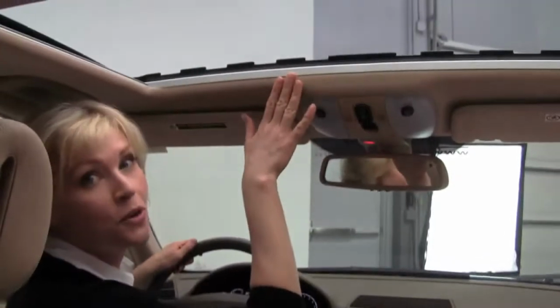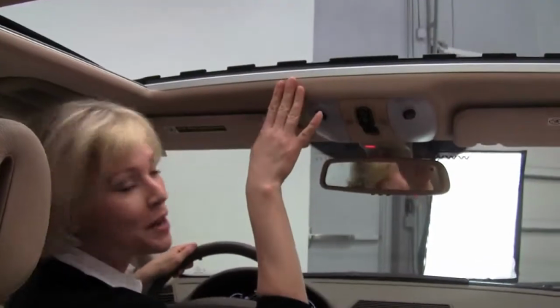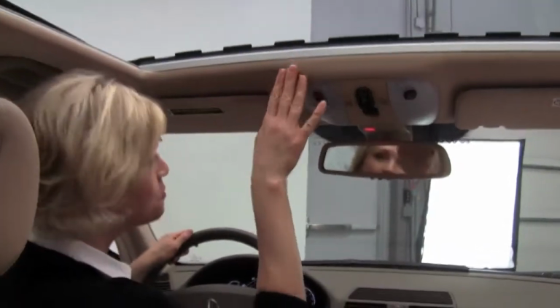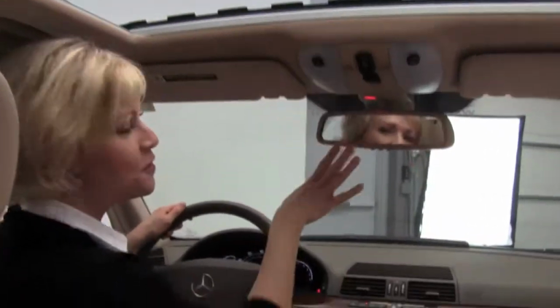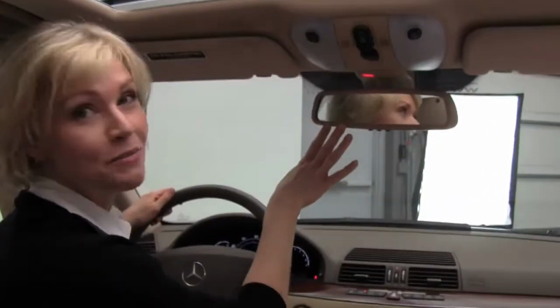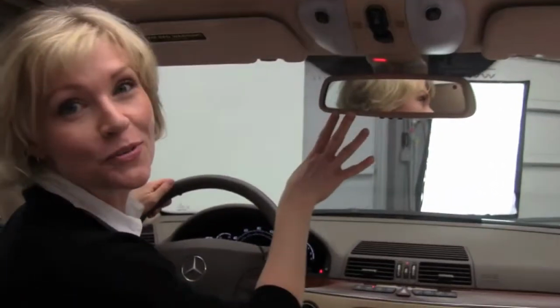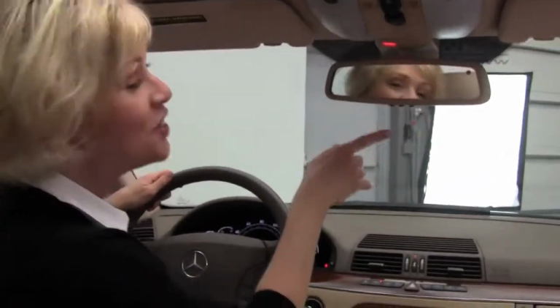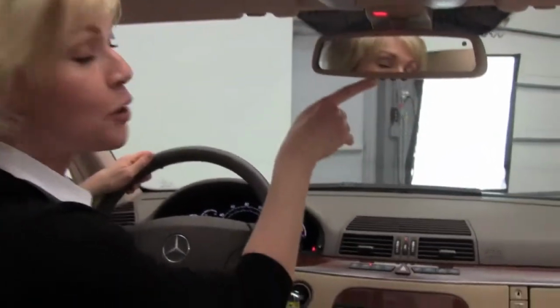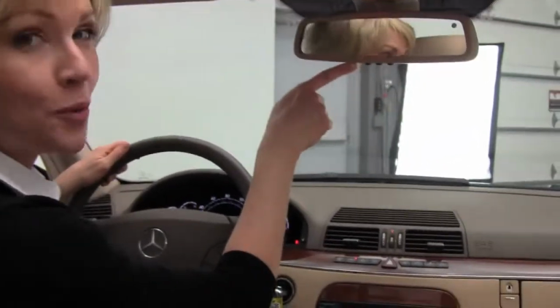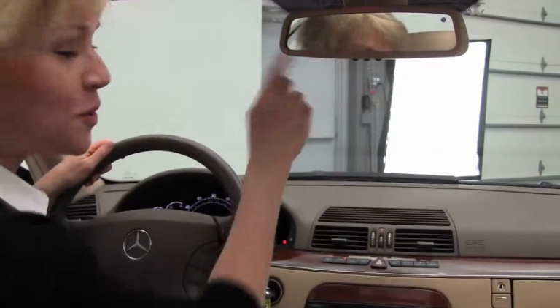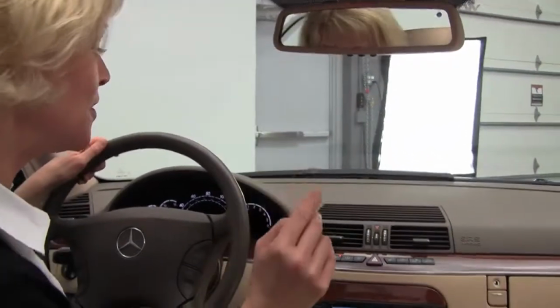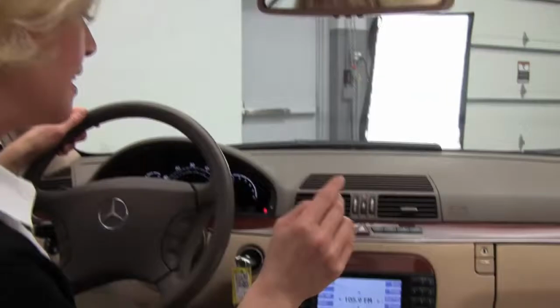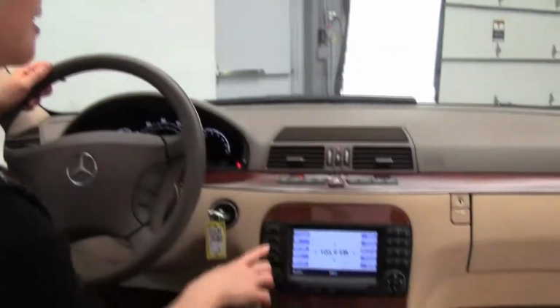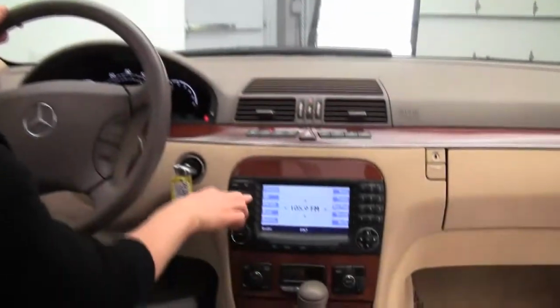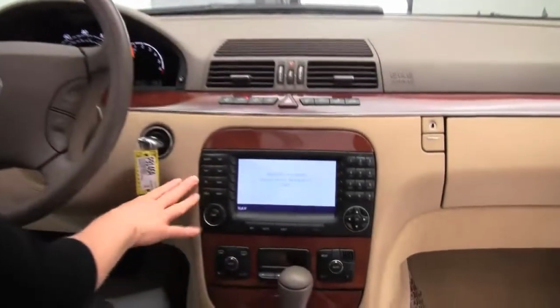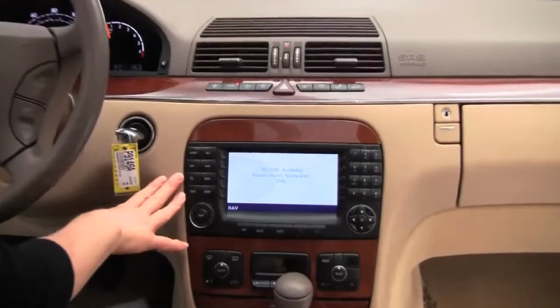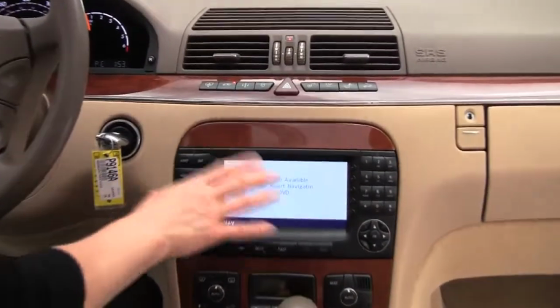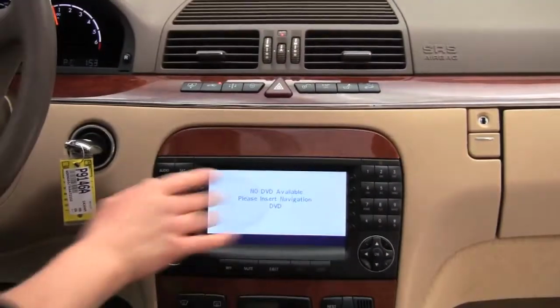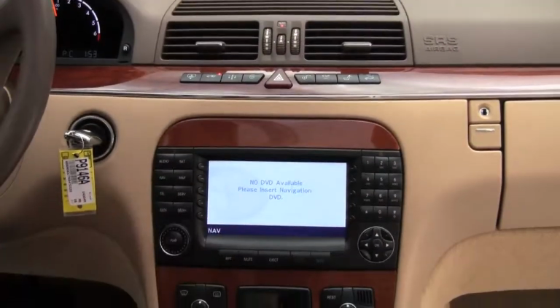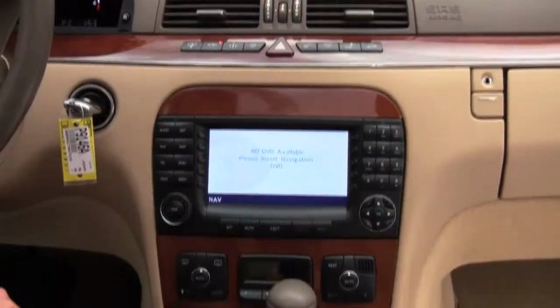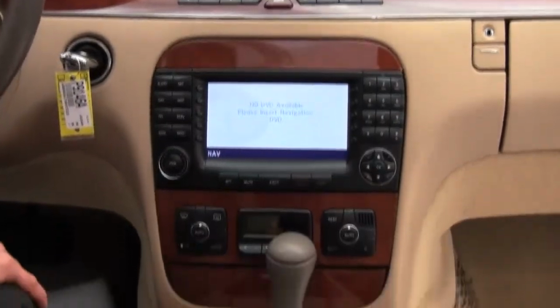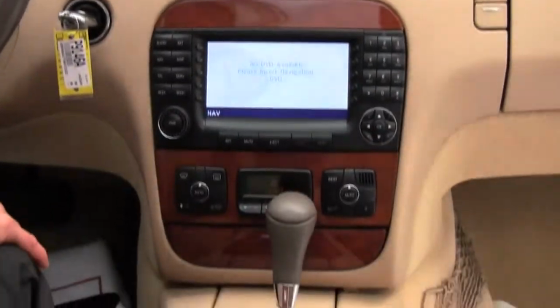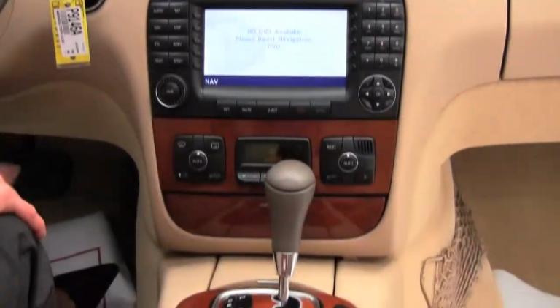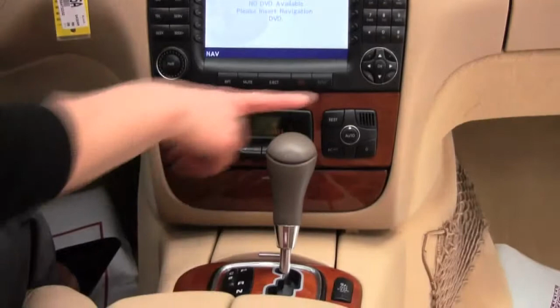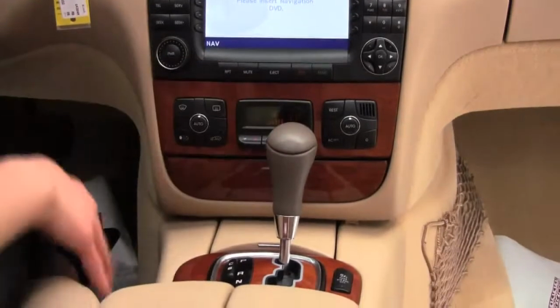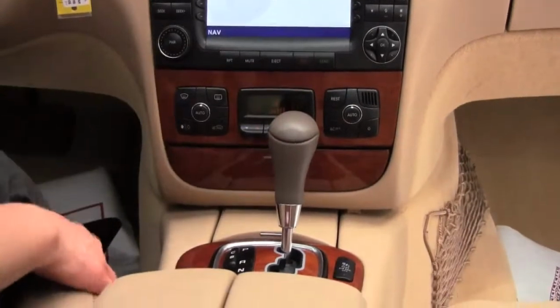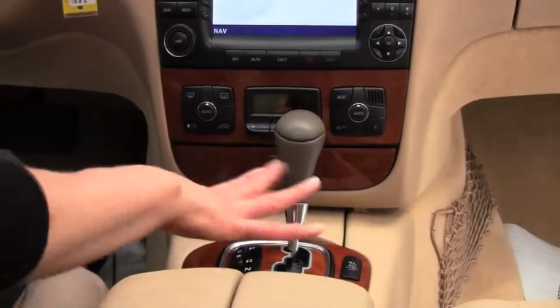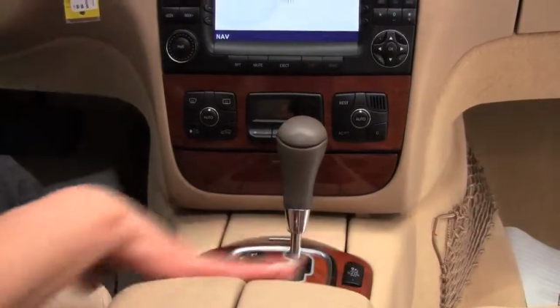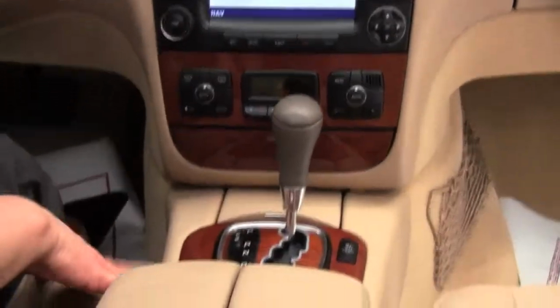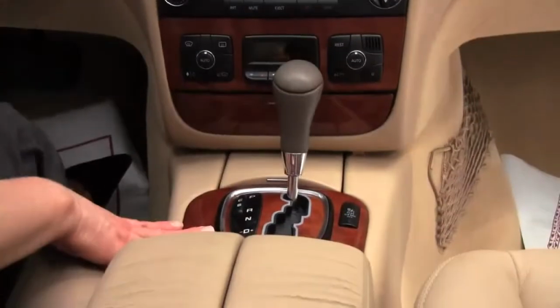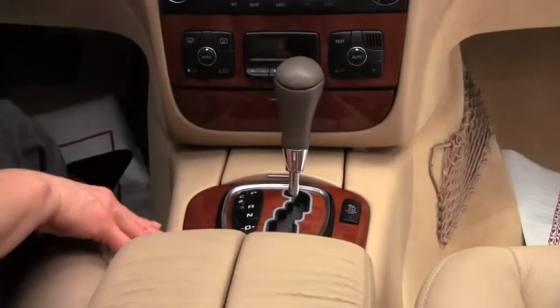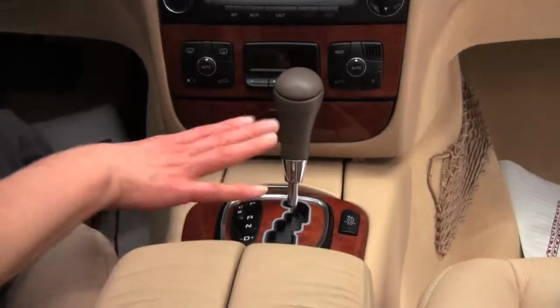There's a beautiful power moonroof, auto-dimming rearview mirror, and a programmable garage door opener. This is just gorgeous. The vehicle does have a navigation system available, plus dual zone climate control. Look at this gorgeous wood trim — it's in such great condition.